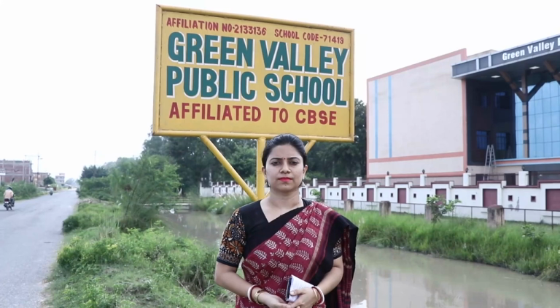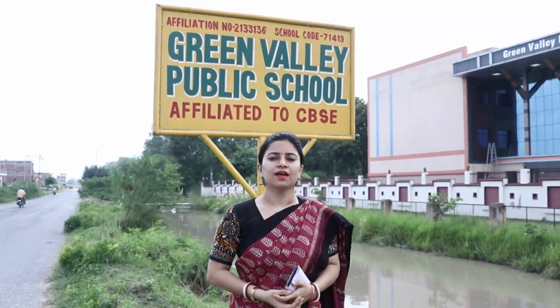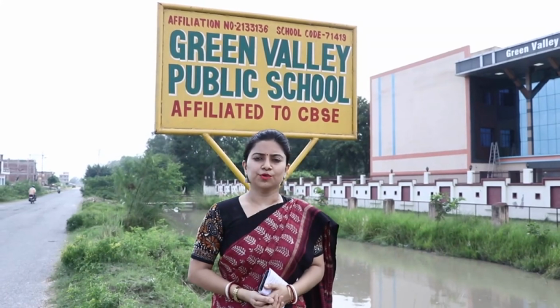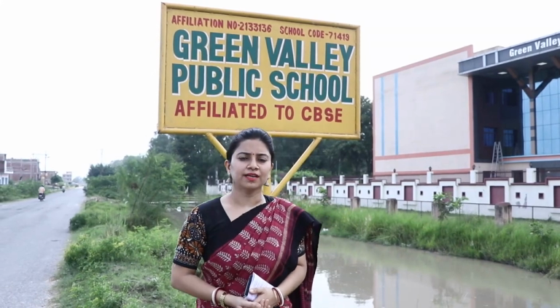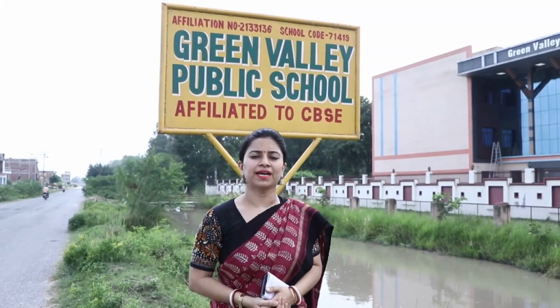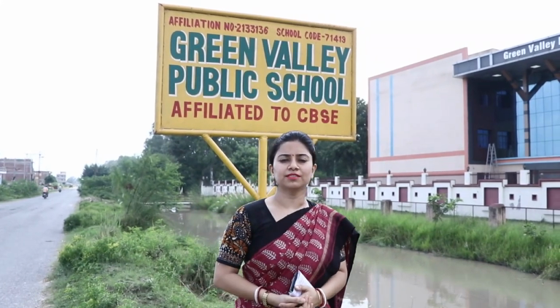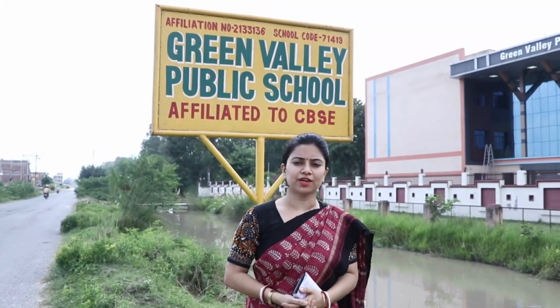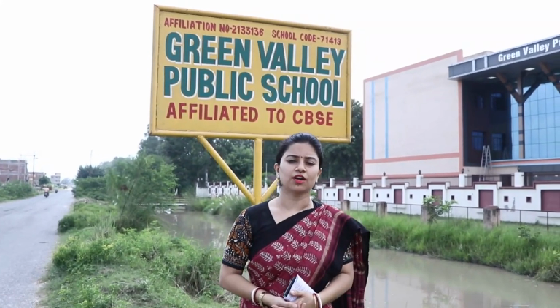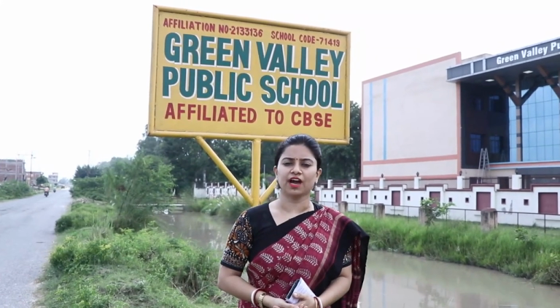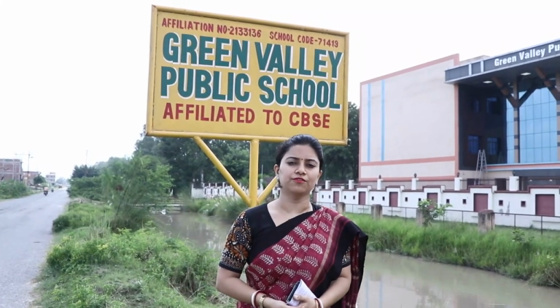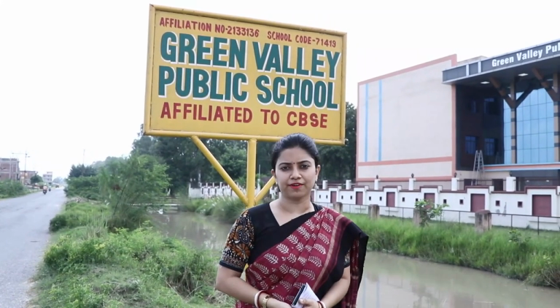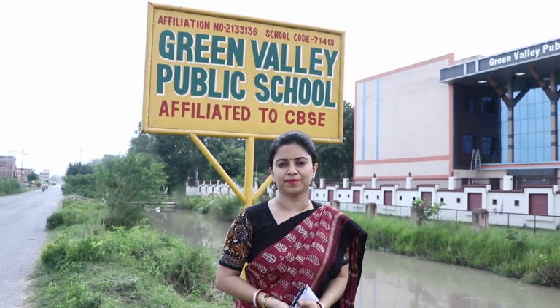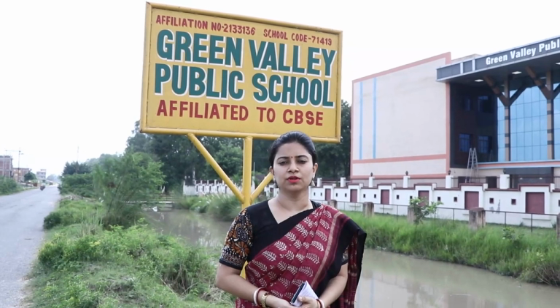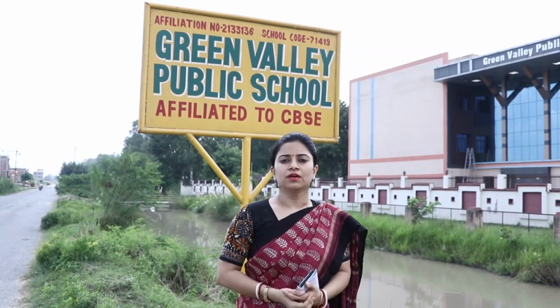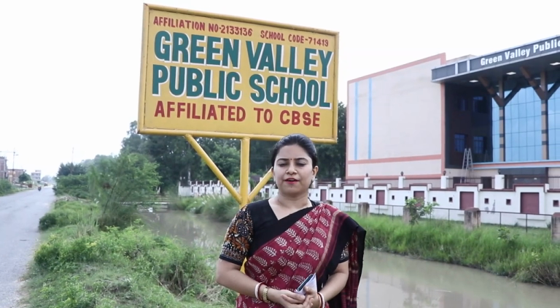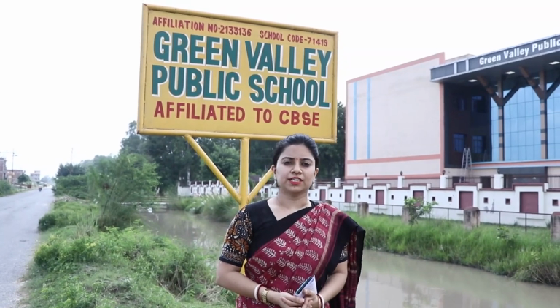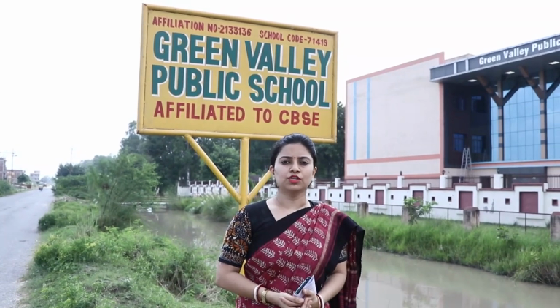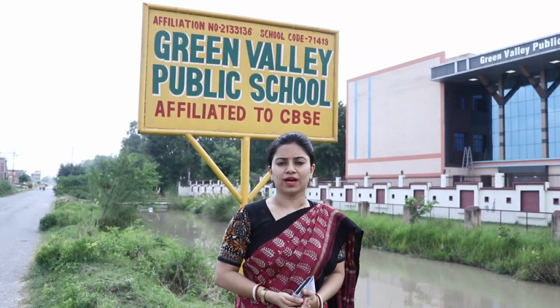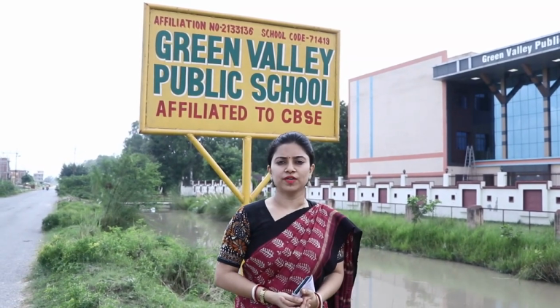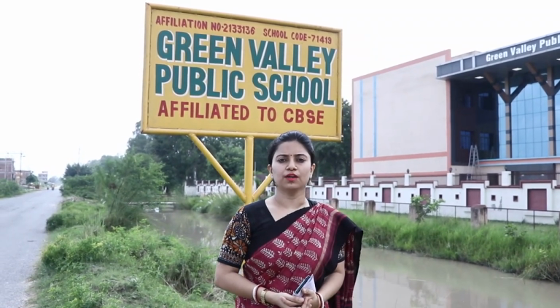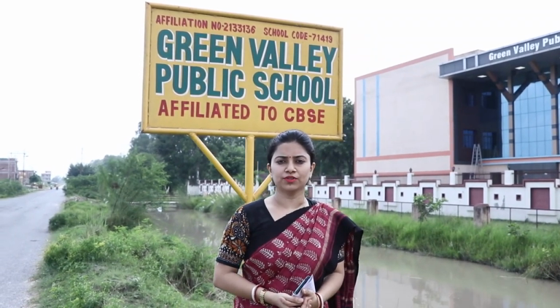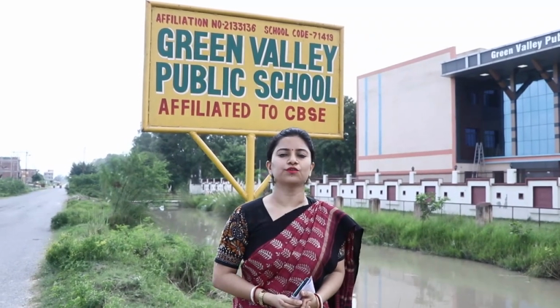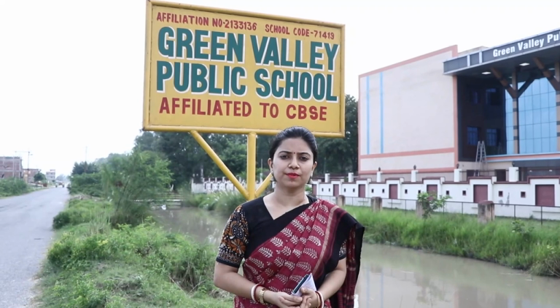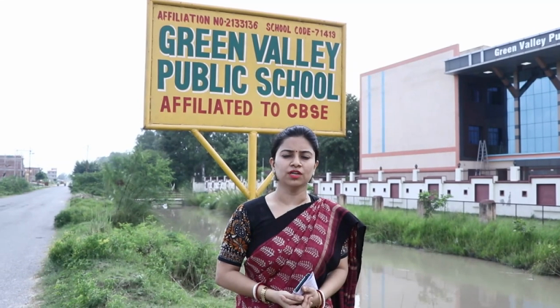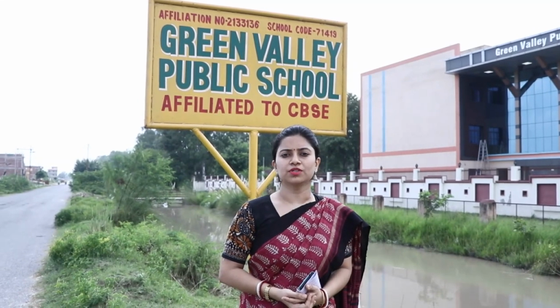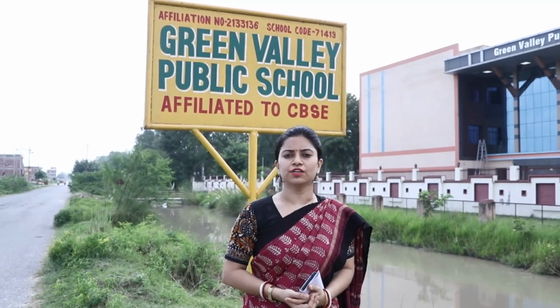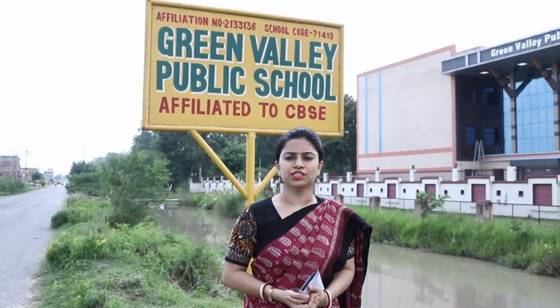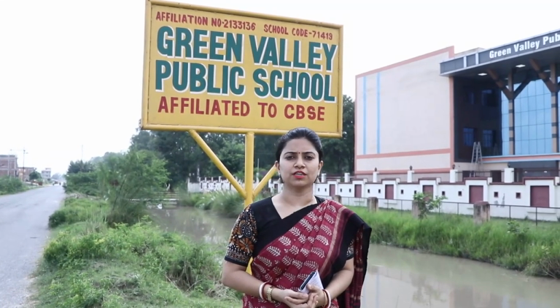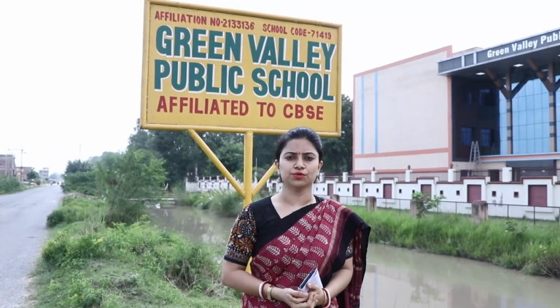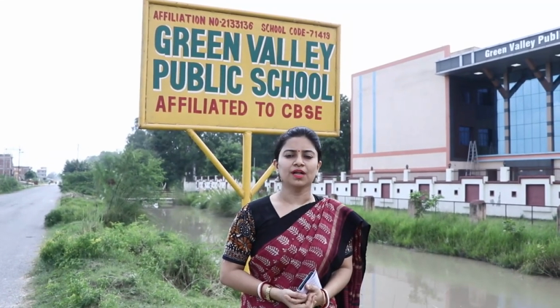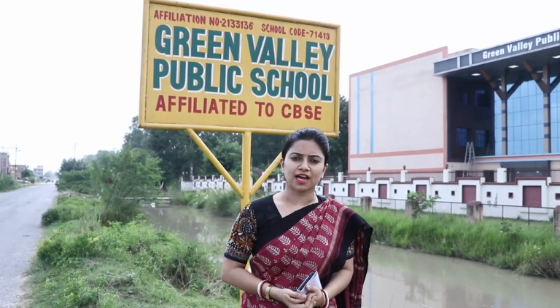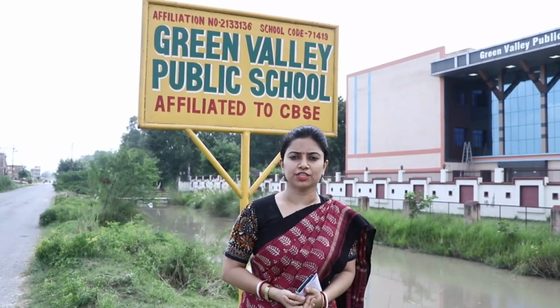Good morning. Myself Sangmitra, on behalf of Green Valley Public School, affiliation number 2133136. Welcome you all to the virtual inspection of our school. Let's start our journey.